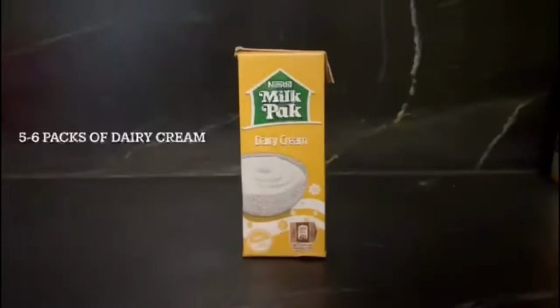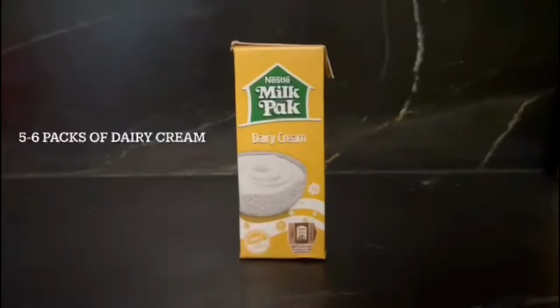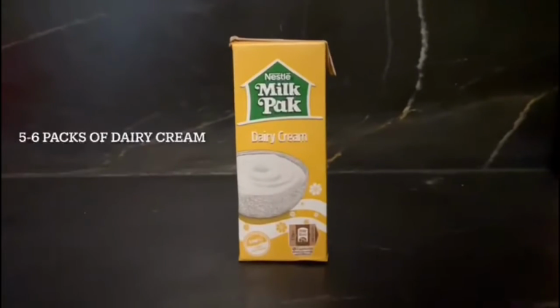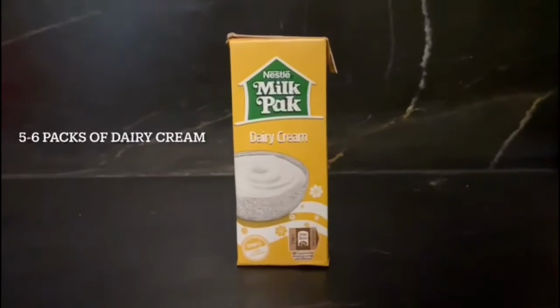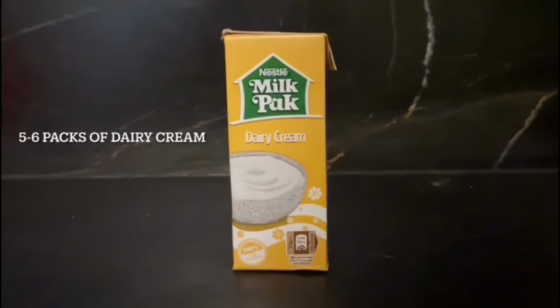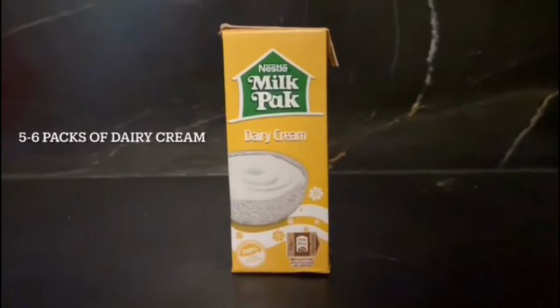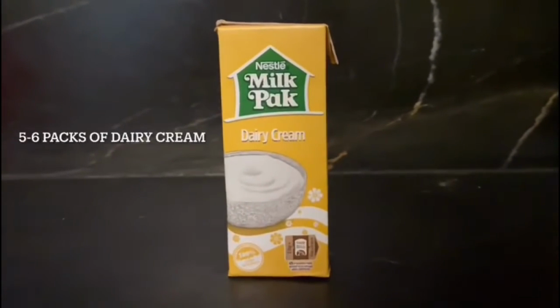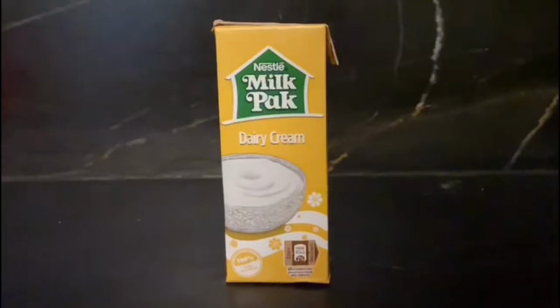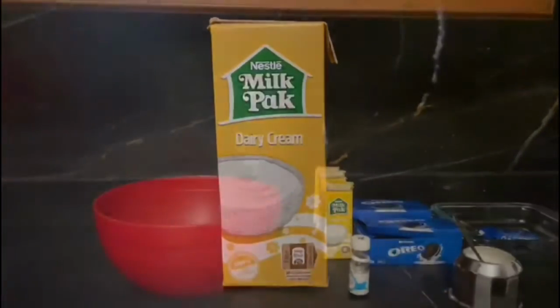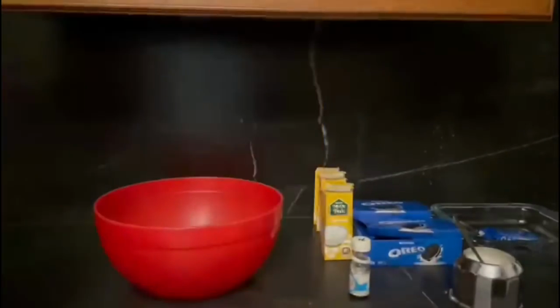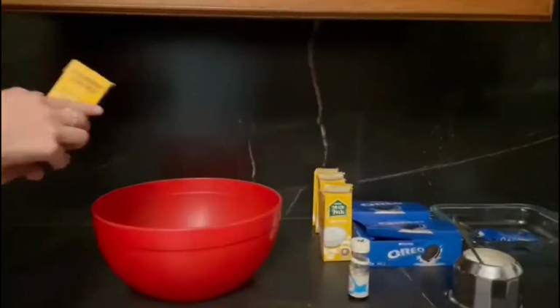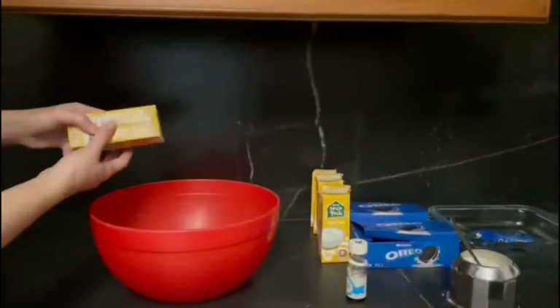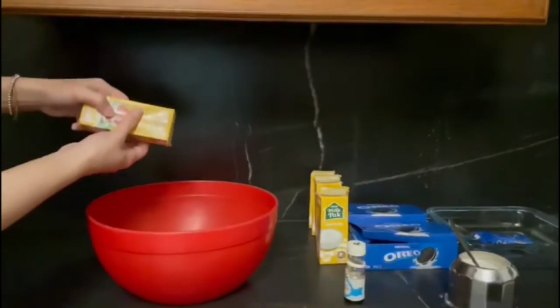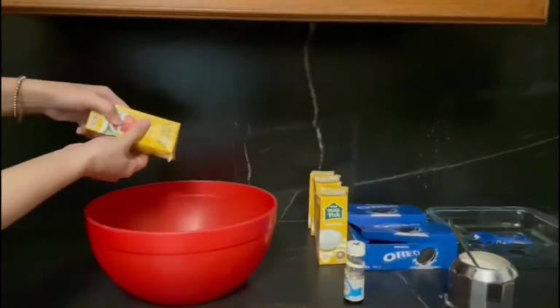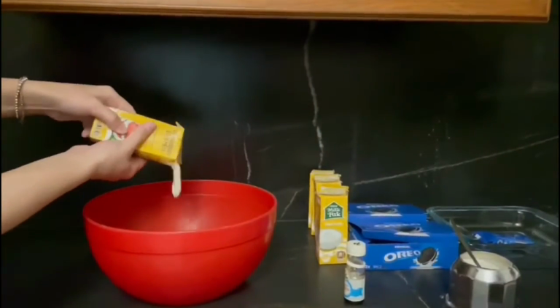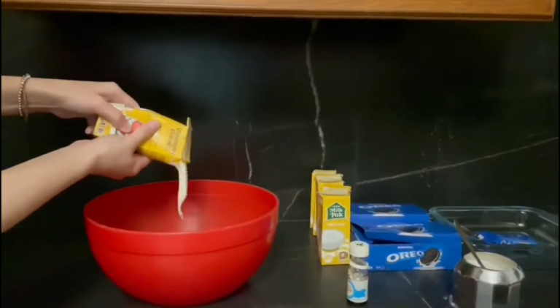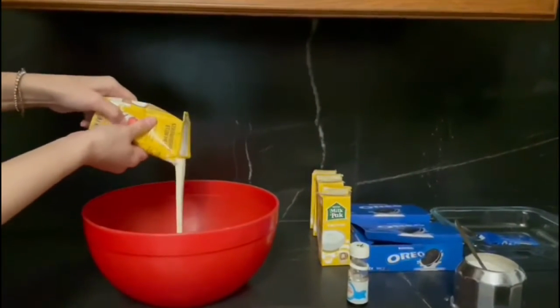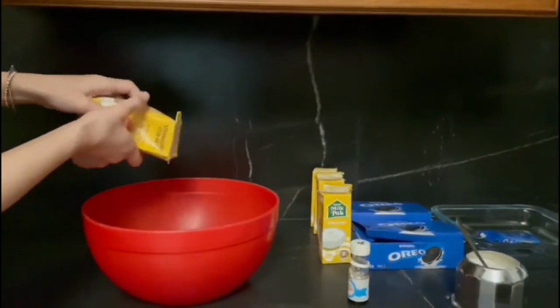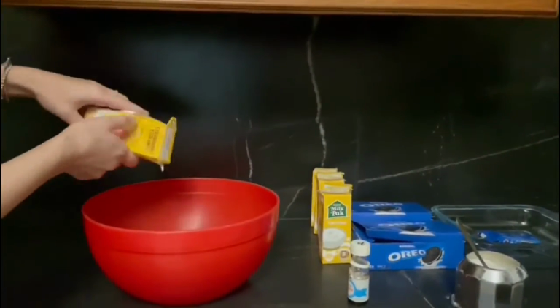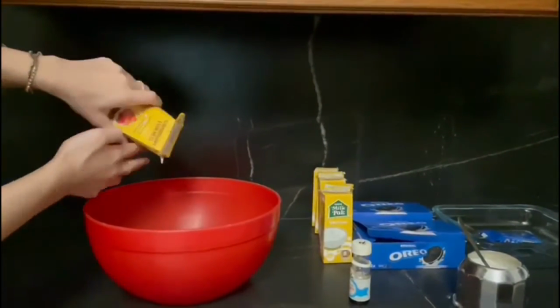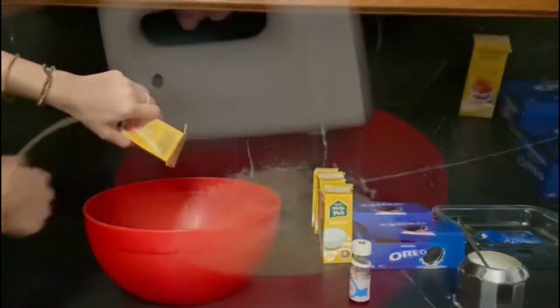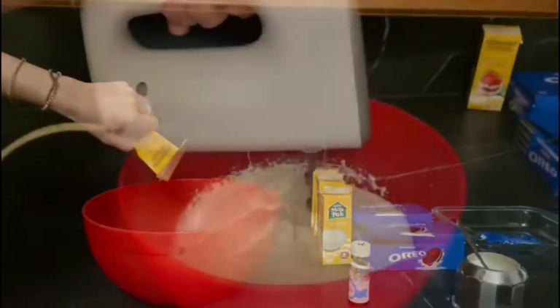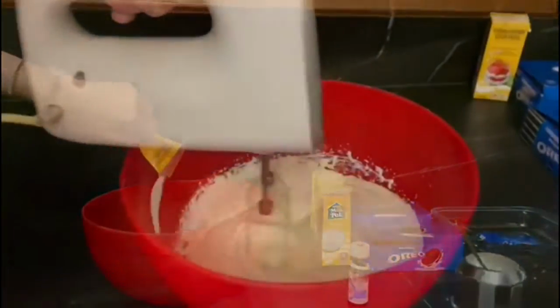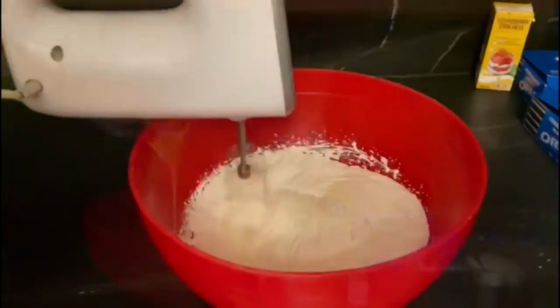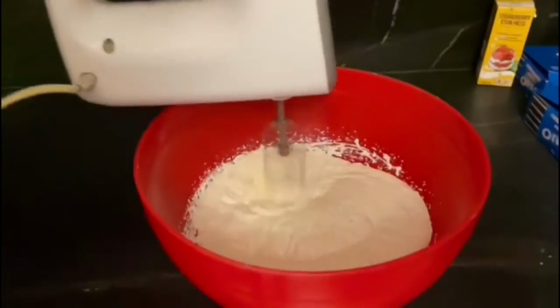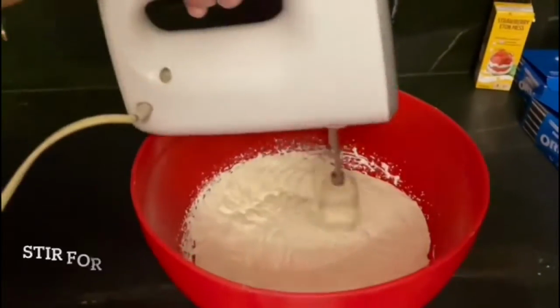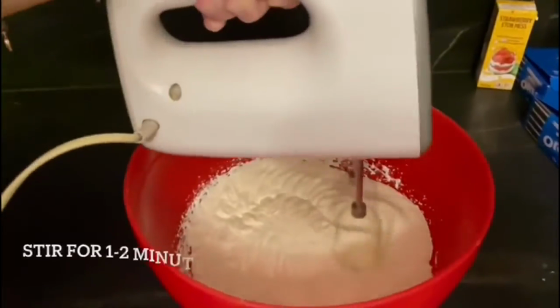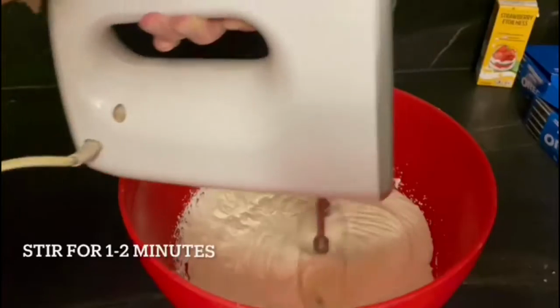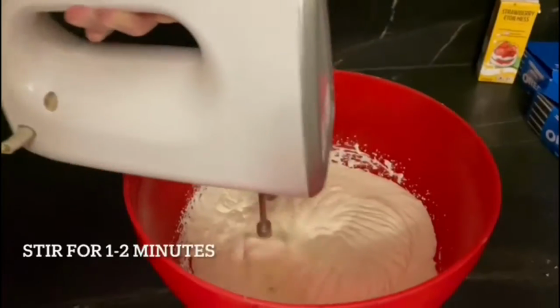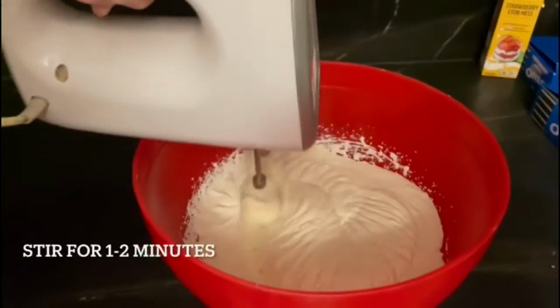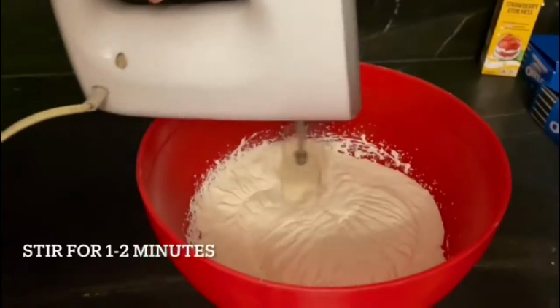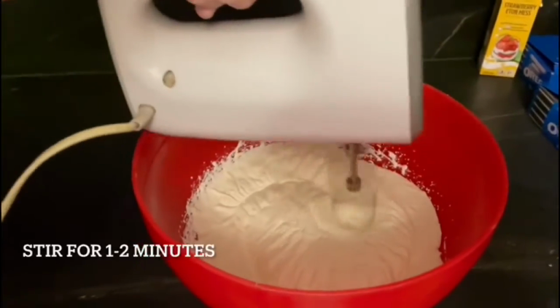Starting off, we'll be taking five to six packs of dairy cream and putting them together in a bowl, followed by a good stirring of at least one to two minutes.